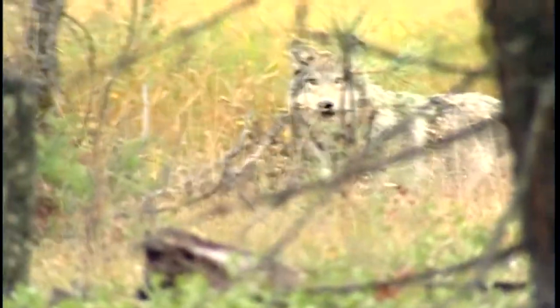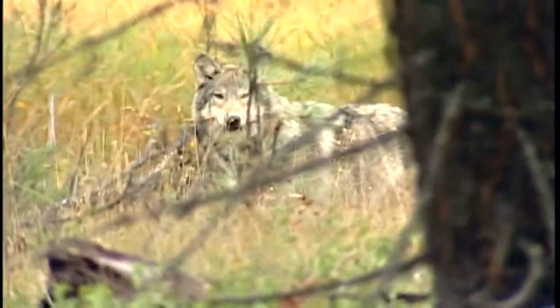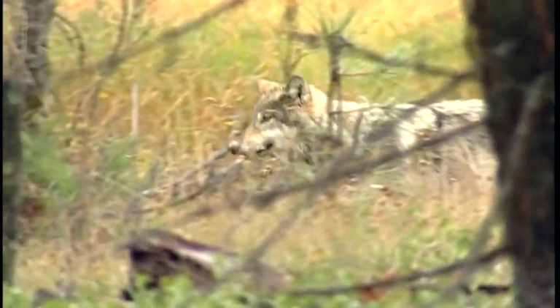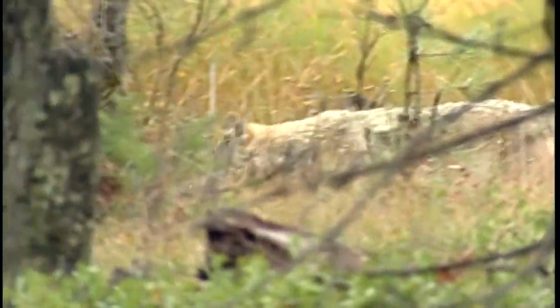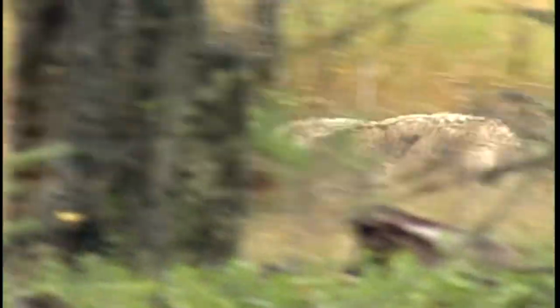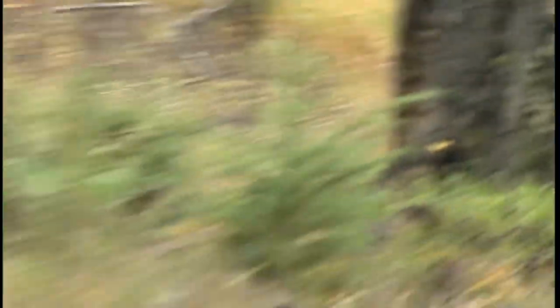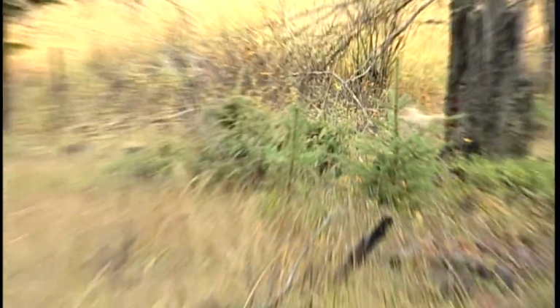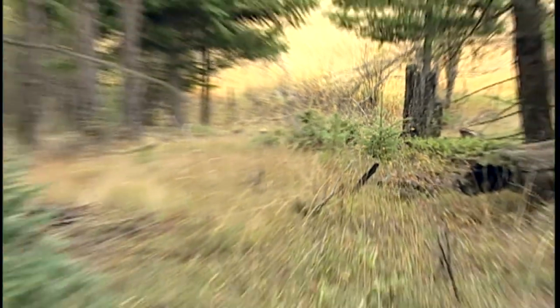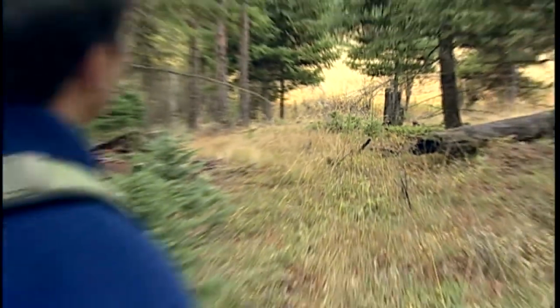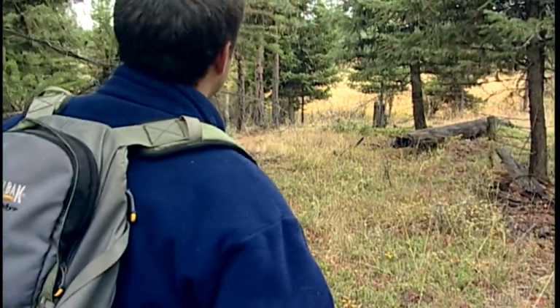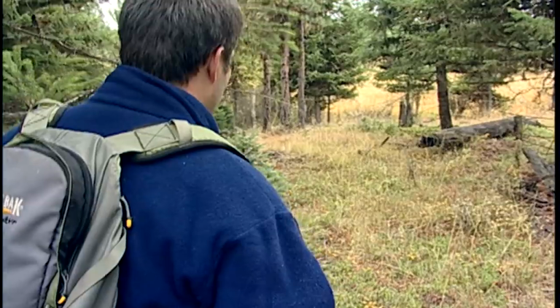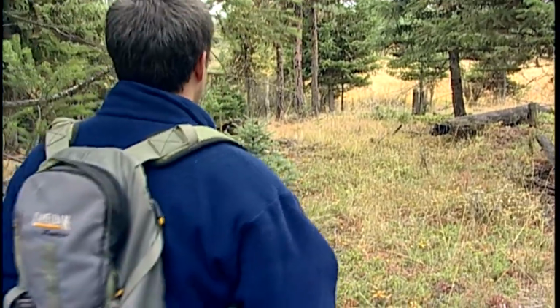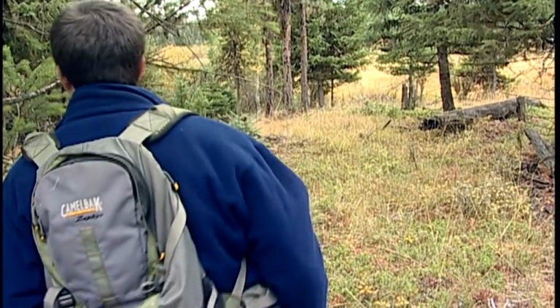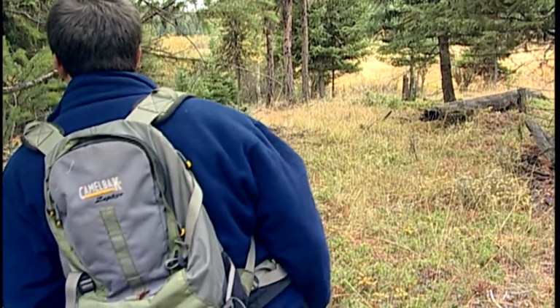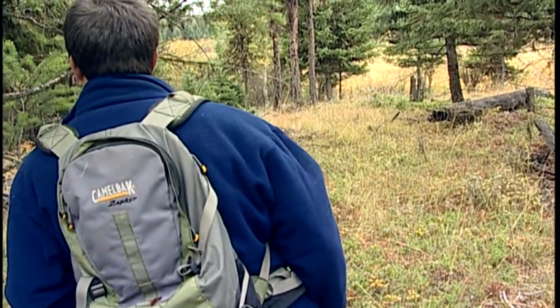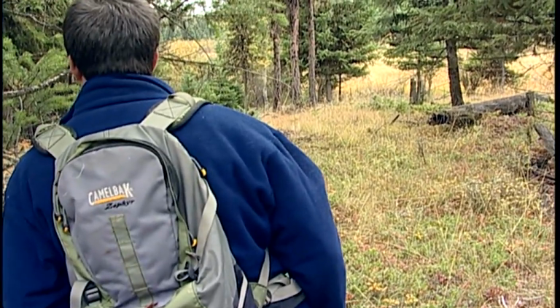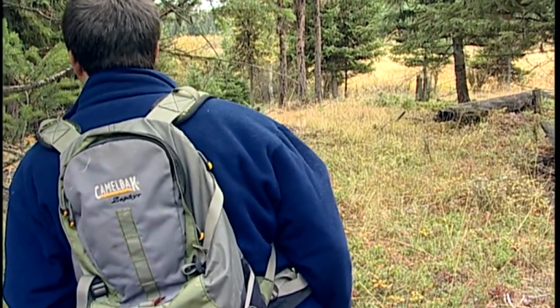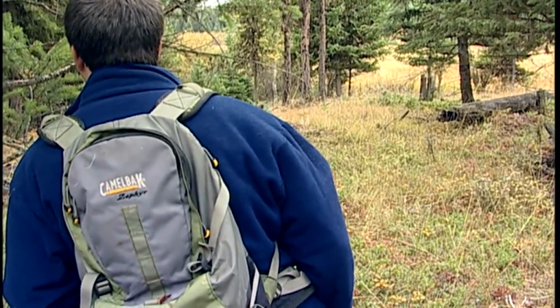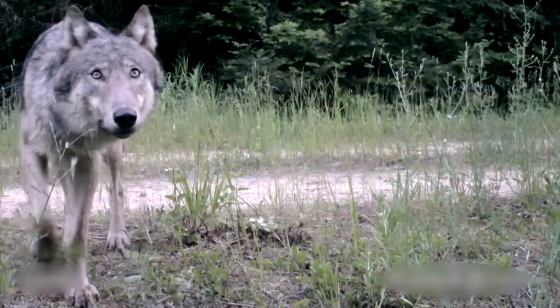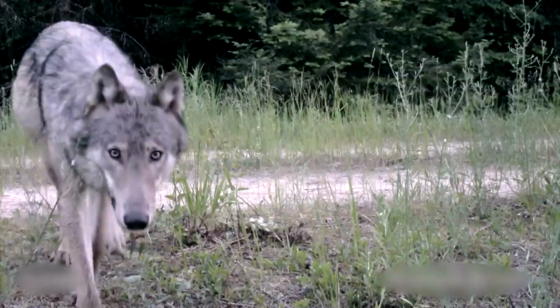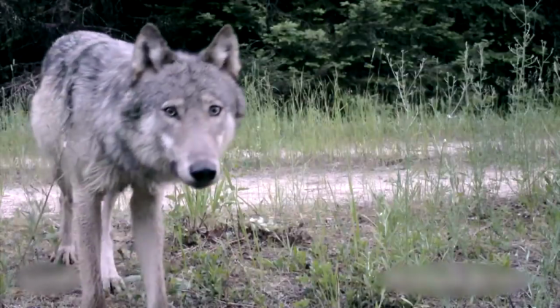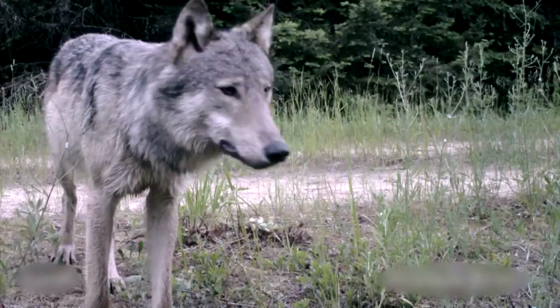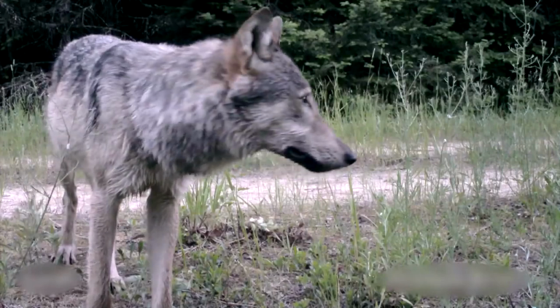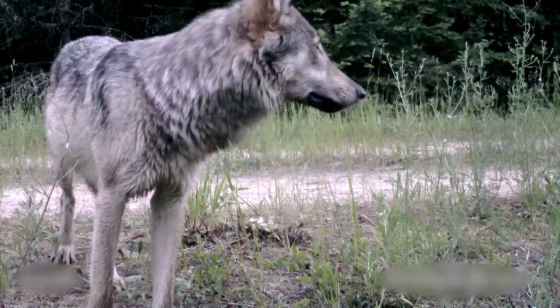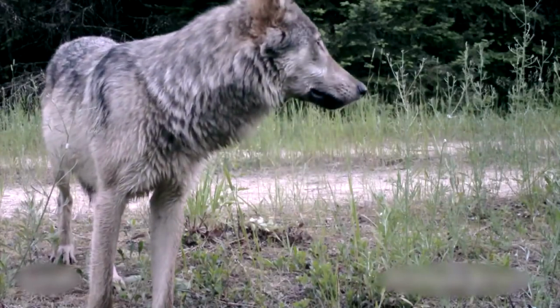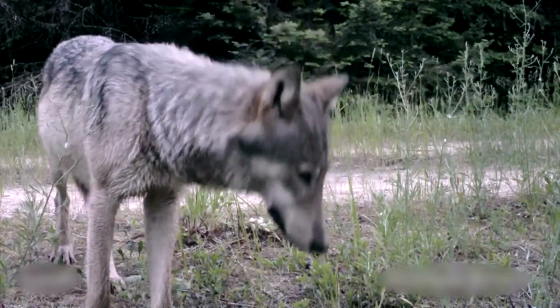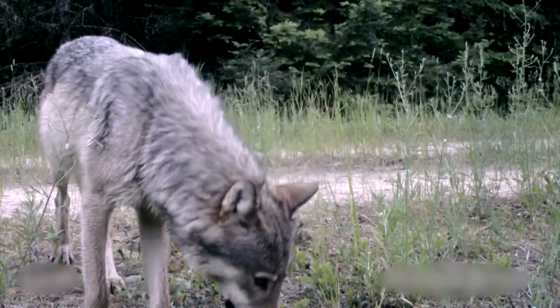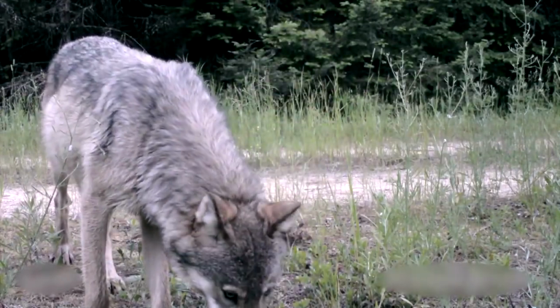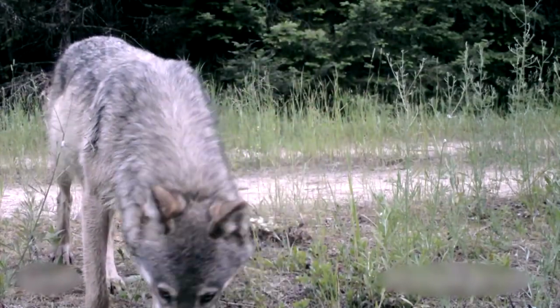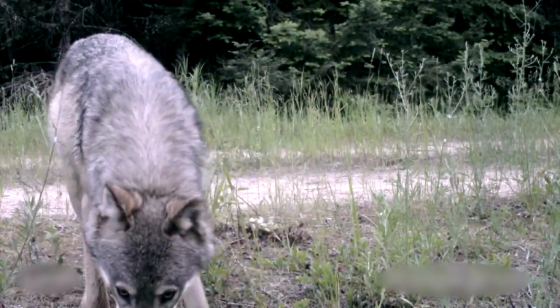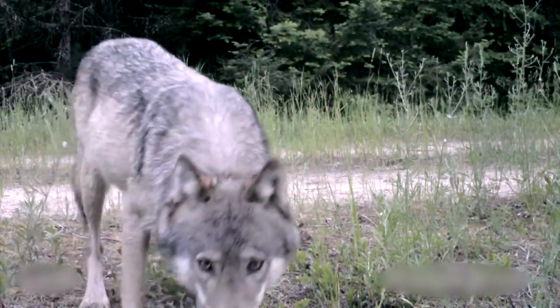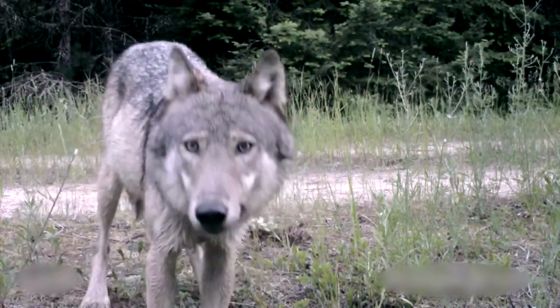Without these collars, biologists would be forced to track the old-fashioned way — on horseback or in other ways which take more time and cost more money in the long run. And keeping an eye on wolves is different than monitoring deer and elk, which tend to use the same areas year after year.